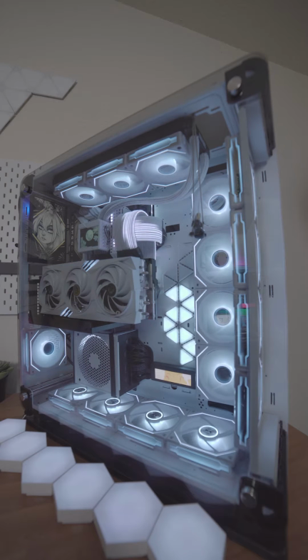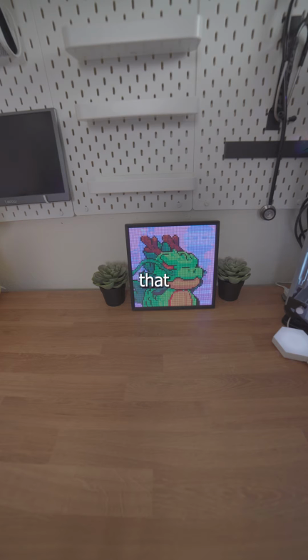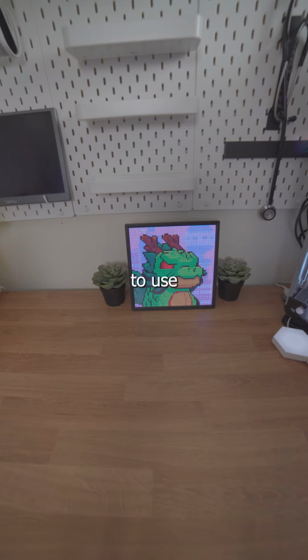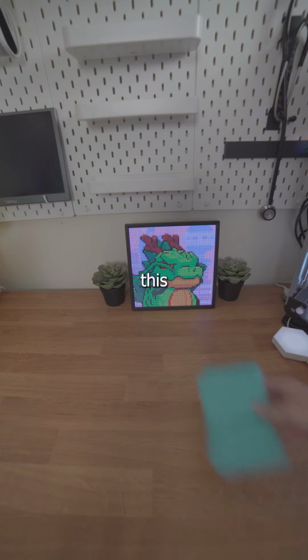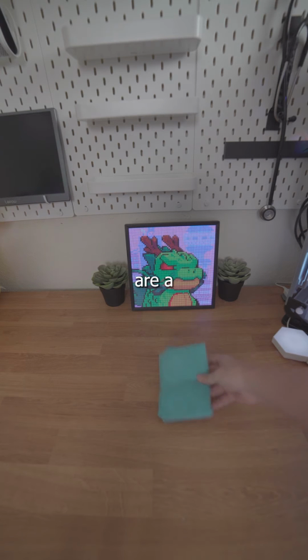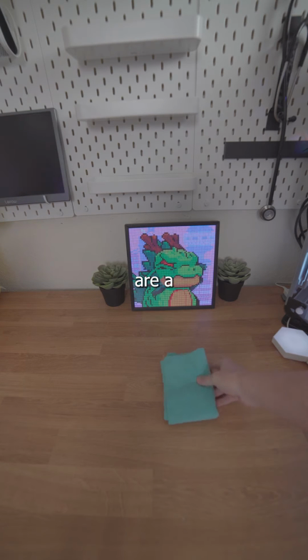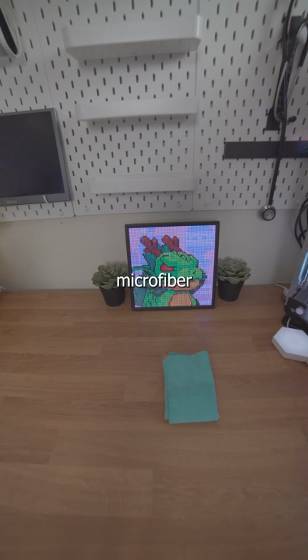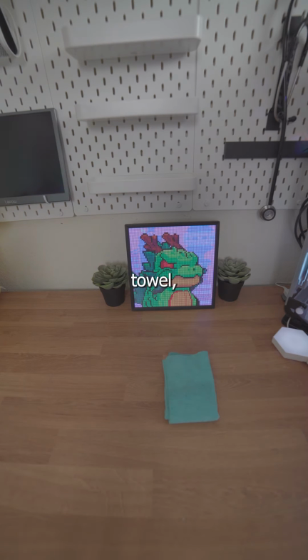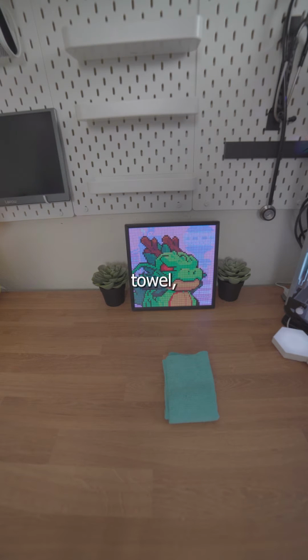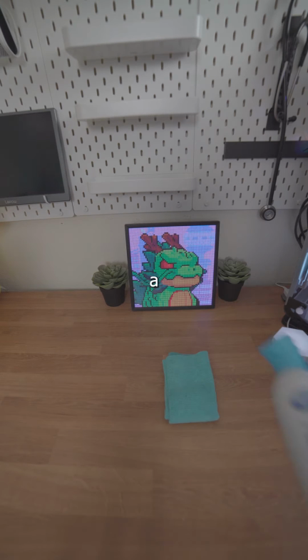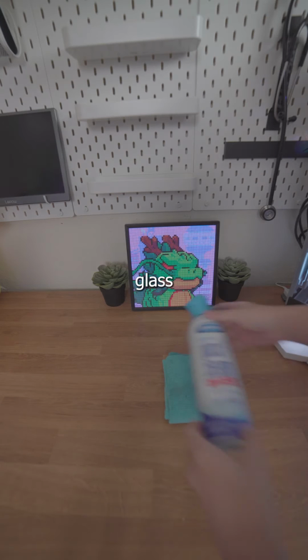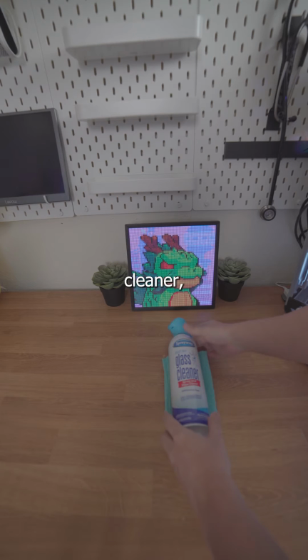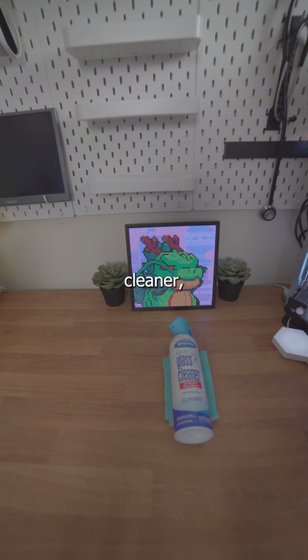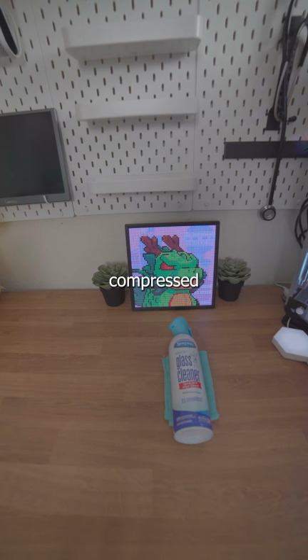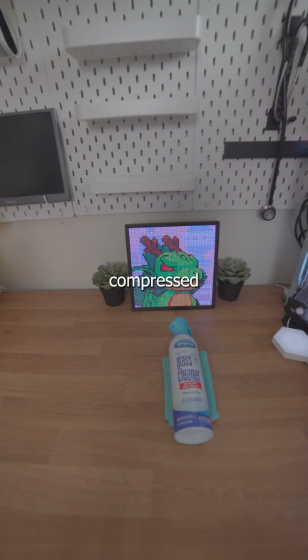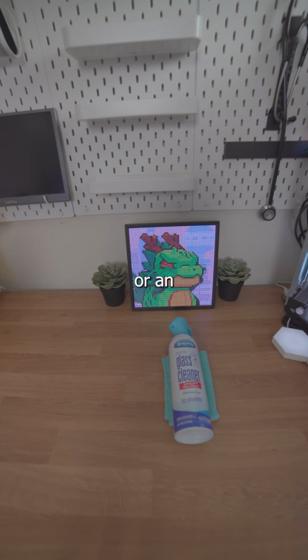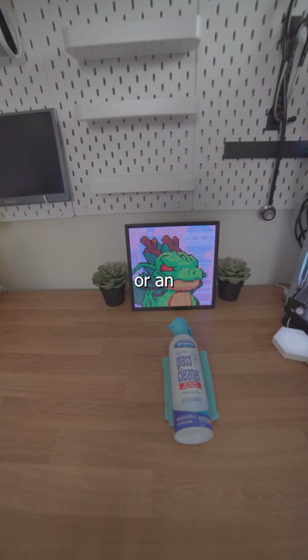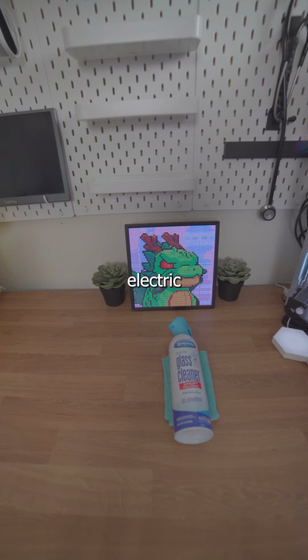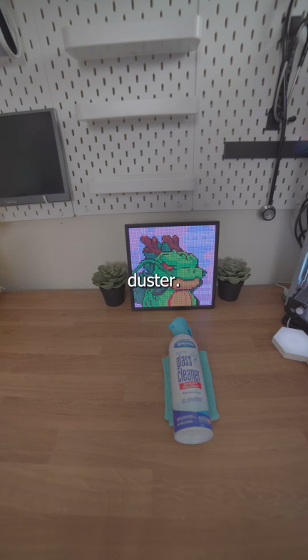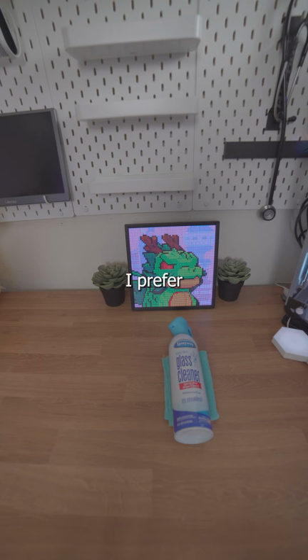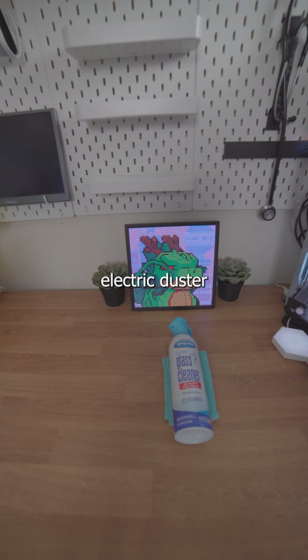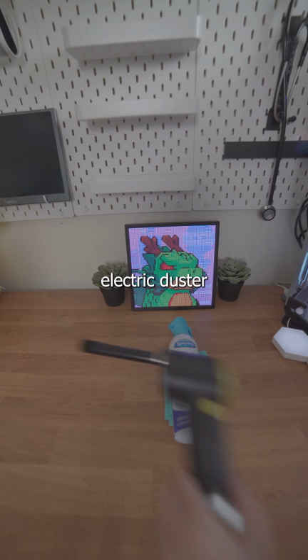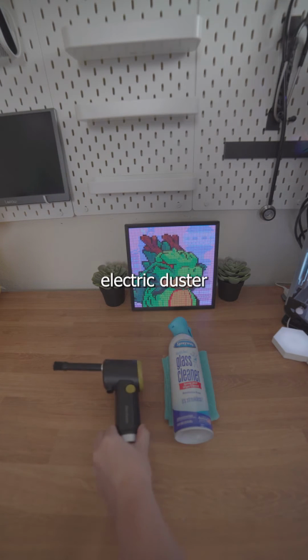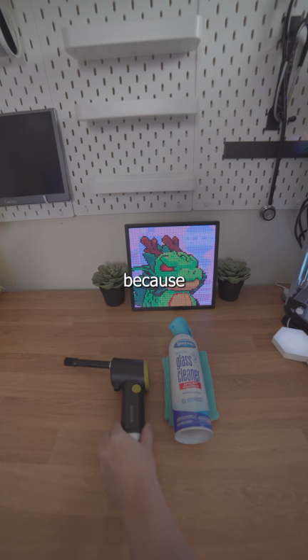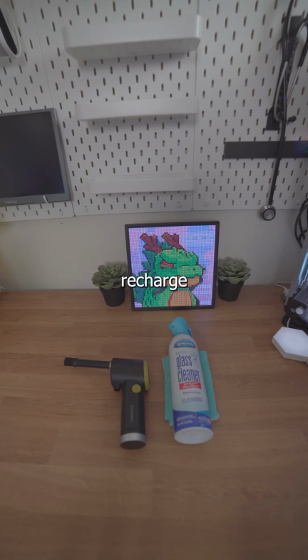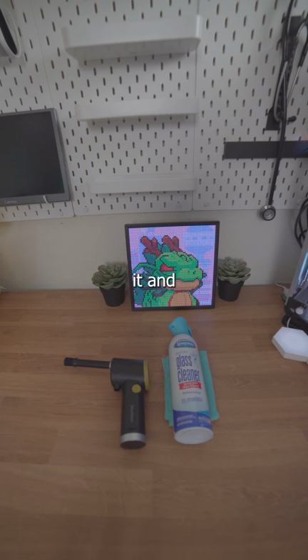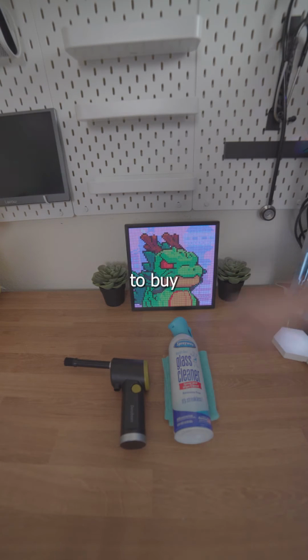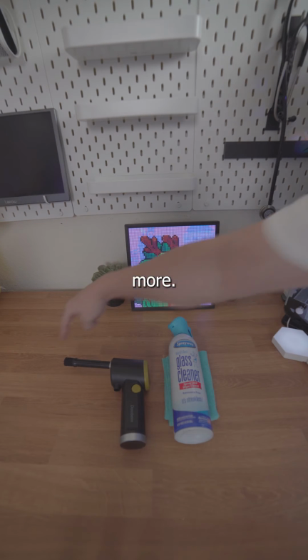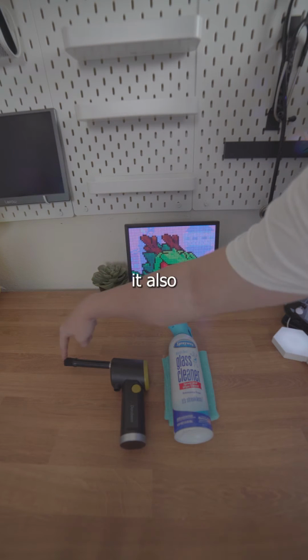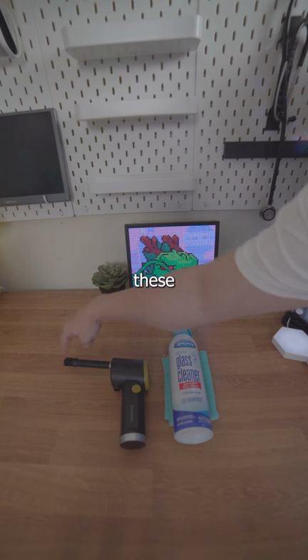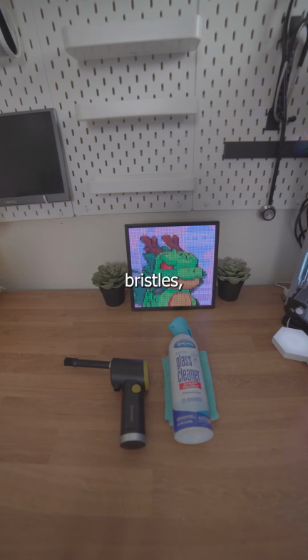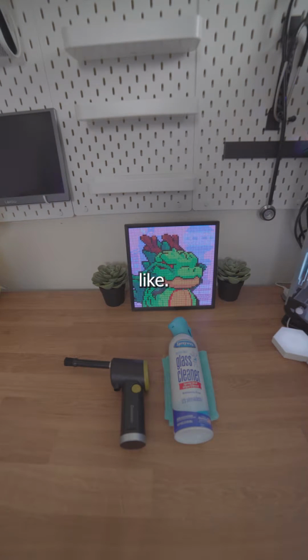The things I'm going to use for this are a microfiber towel, a glass cleaner, compressed air, or an electric duster. I prefer the electric duster because I can recharge it and not have to keep buying more, and it also has these bristles which I like.